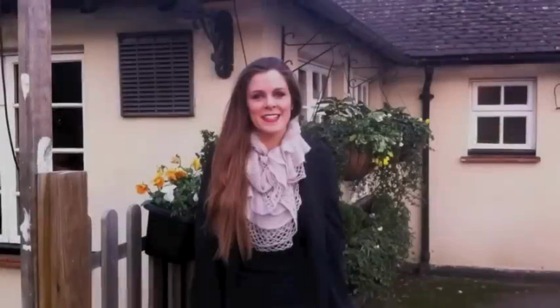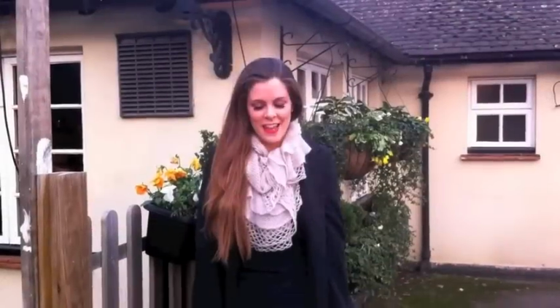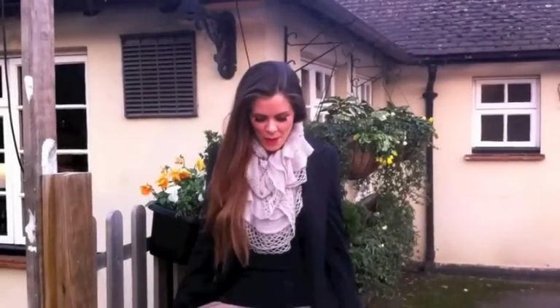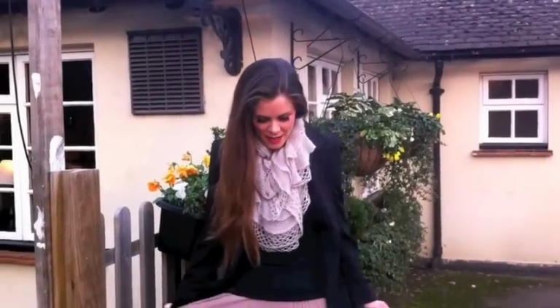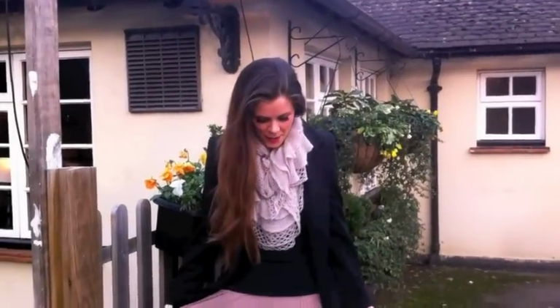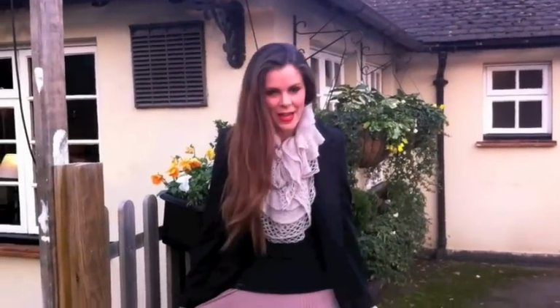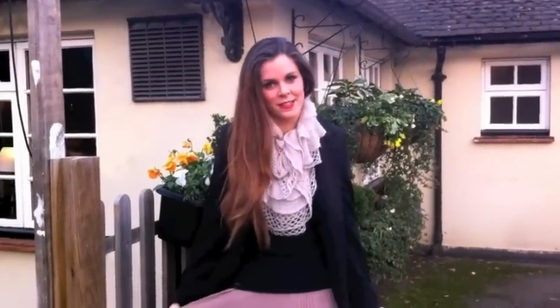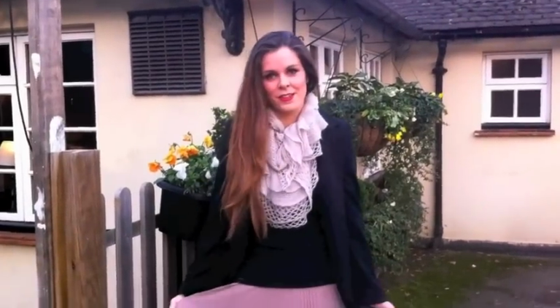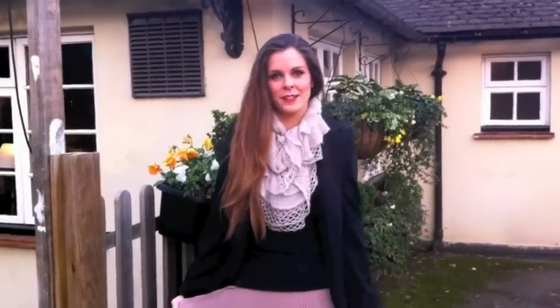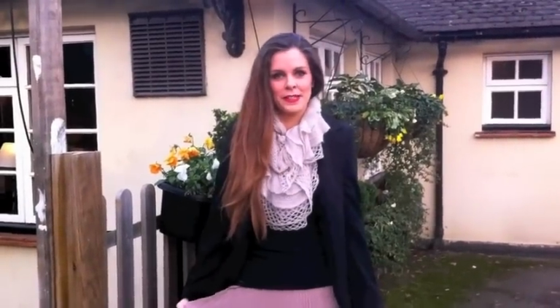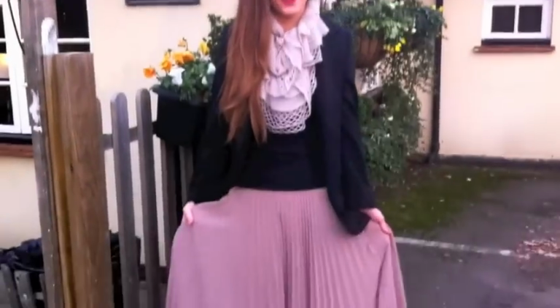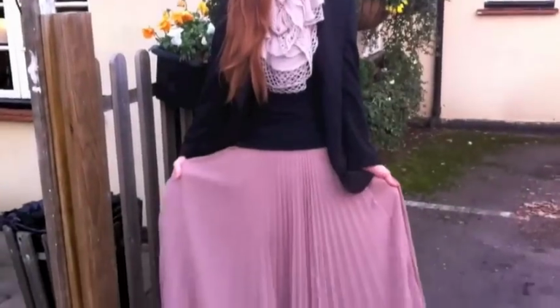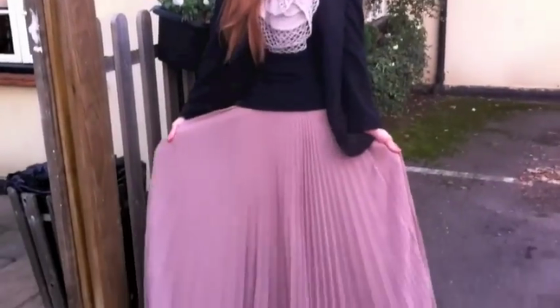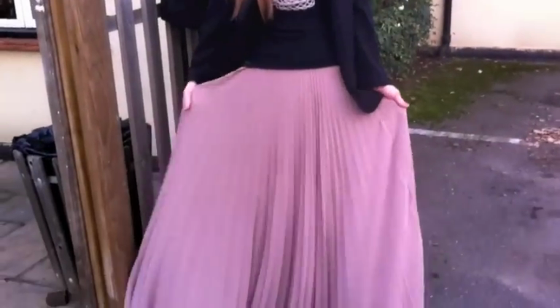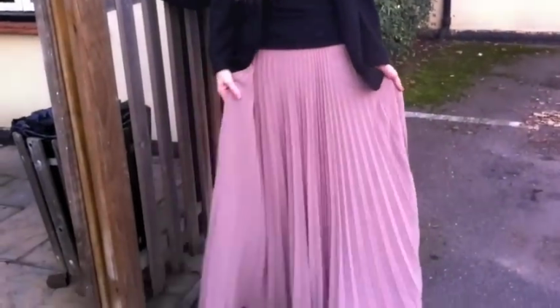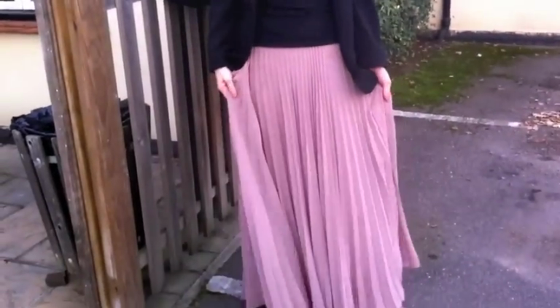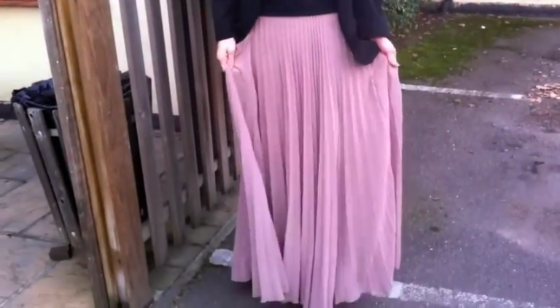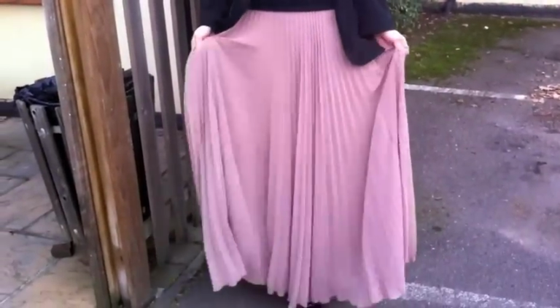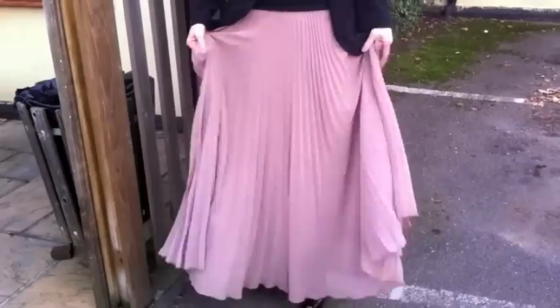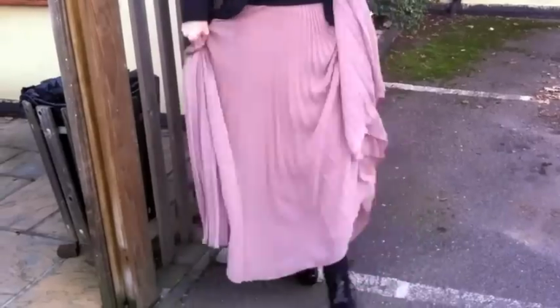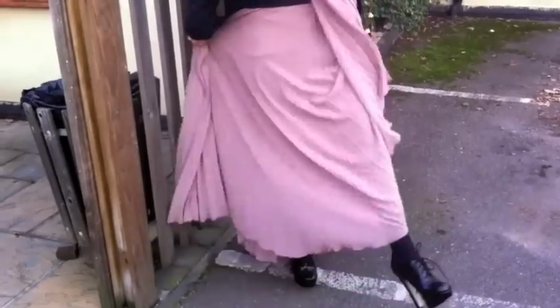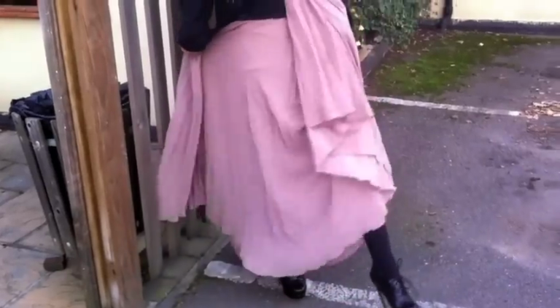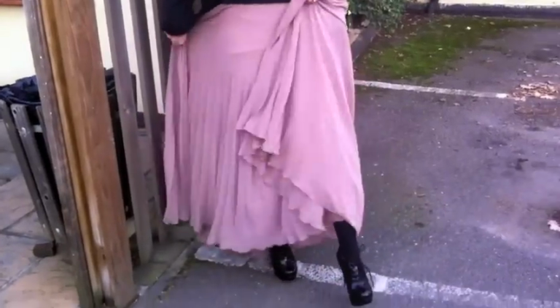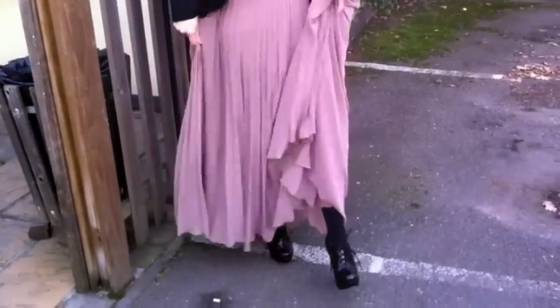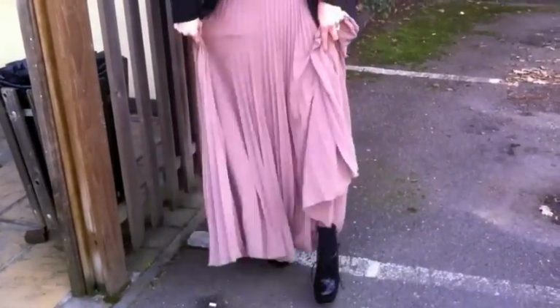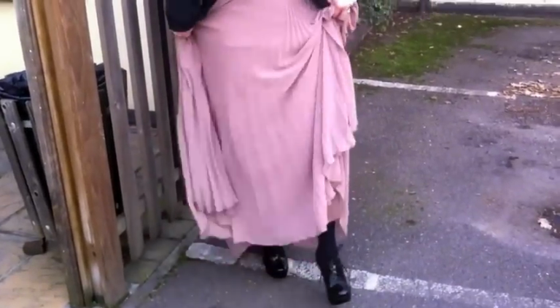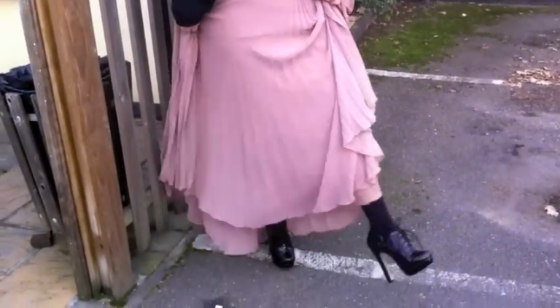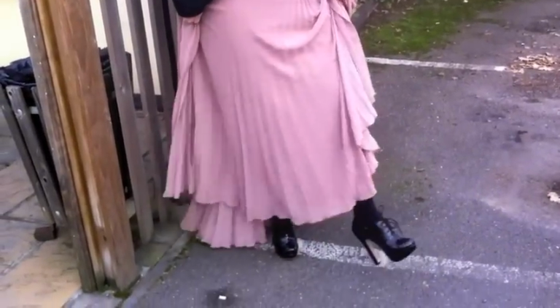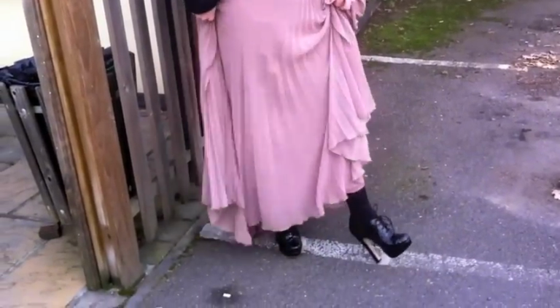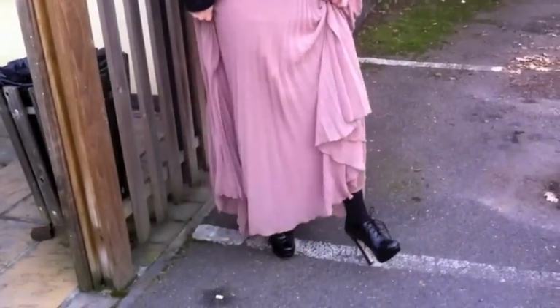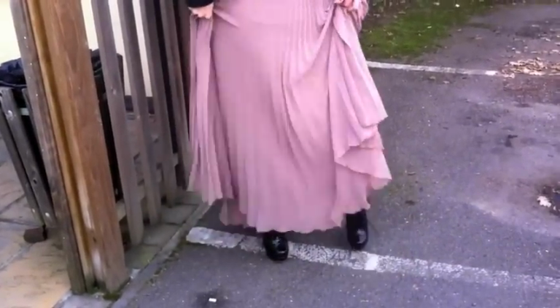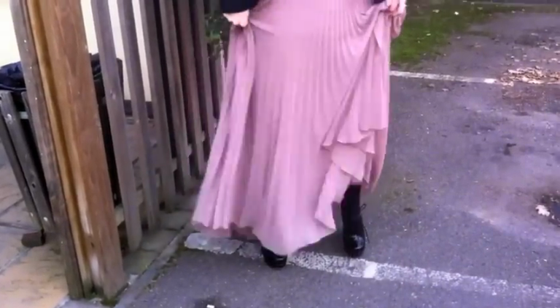Today I'm wearing my maxi skirt that's actually been stuck on me all summer and will be stuck on me all winter, but I'm wearing it with tights instead, and my Finley shoes from Stylus Pick.